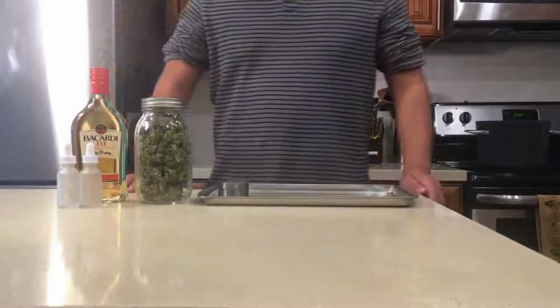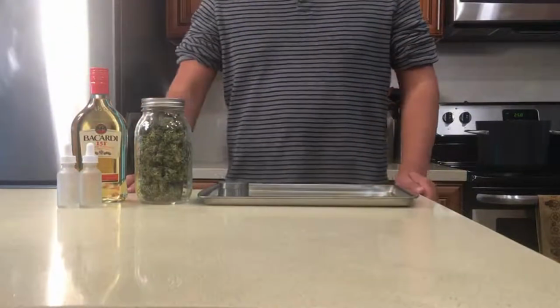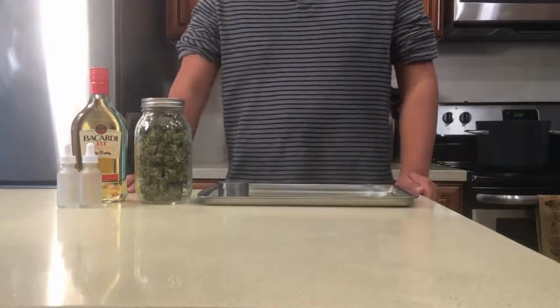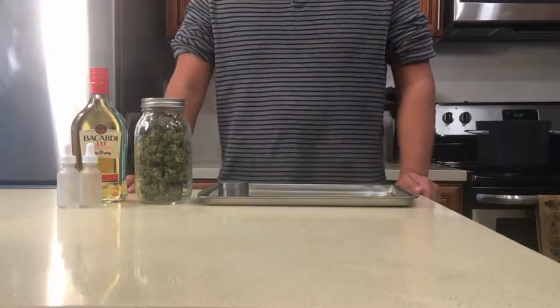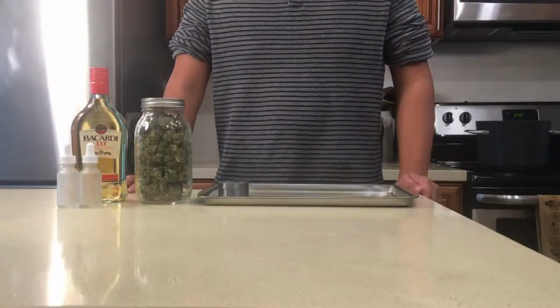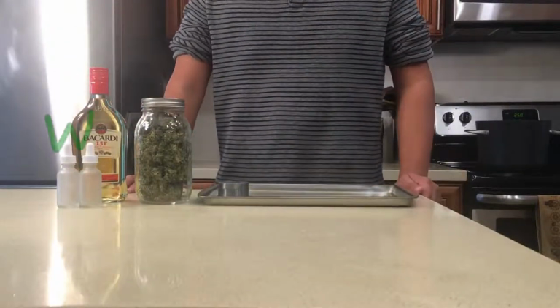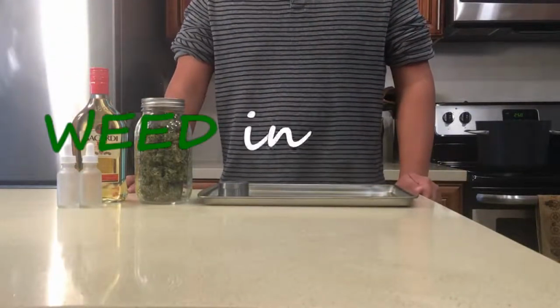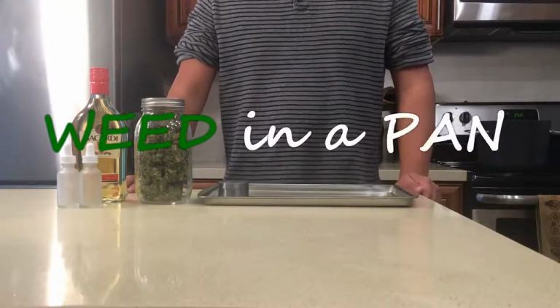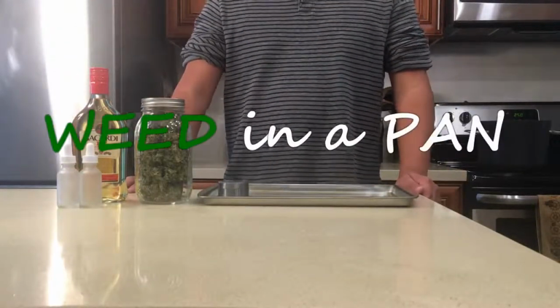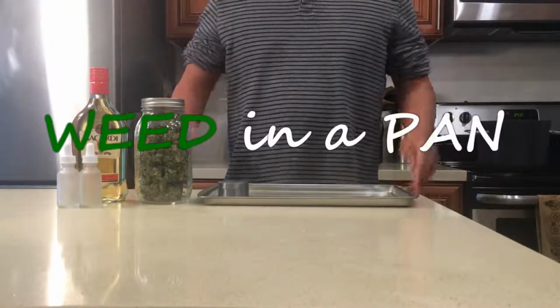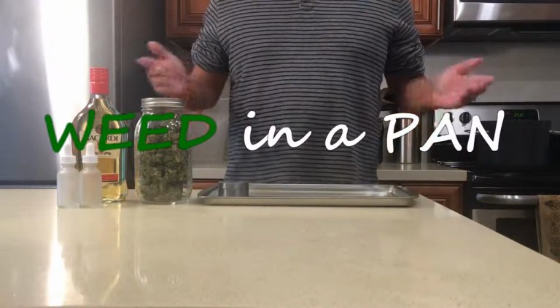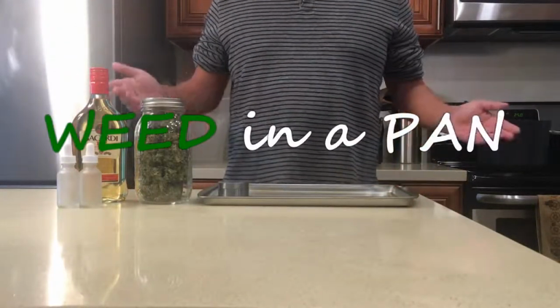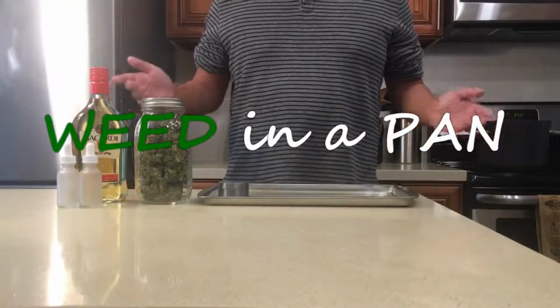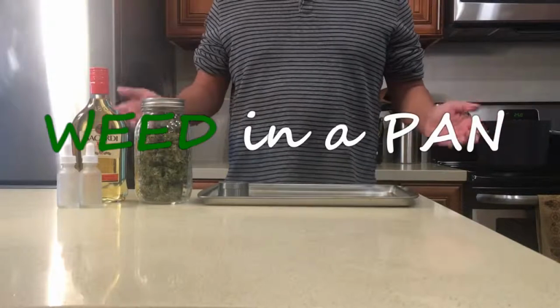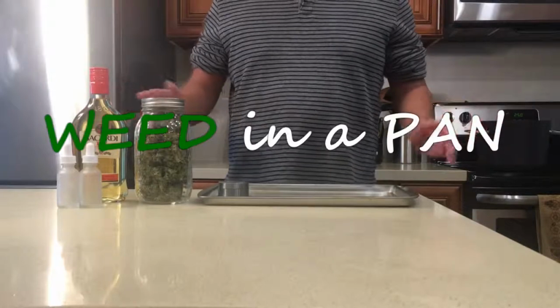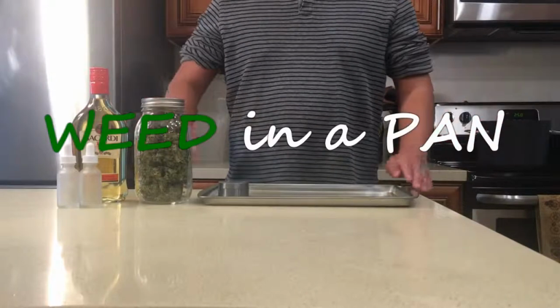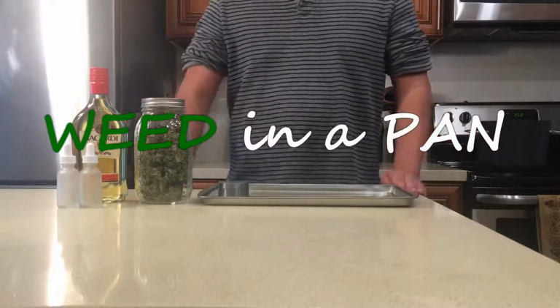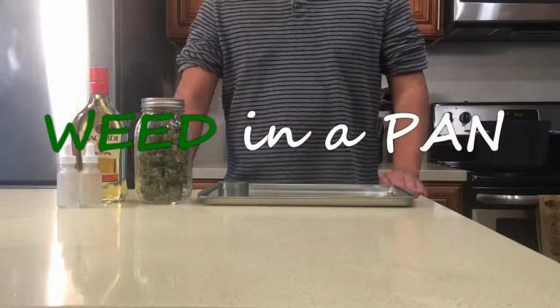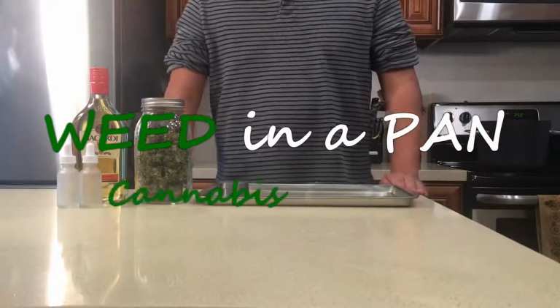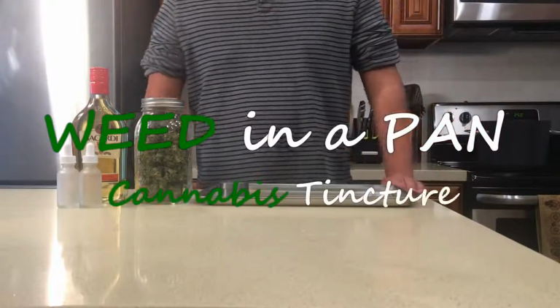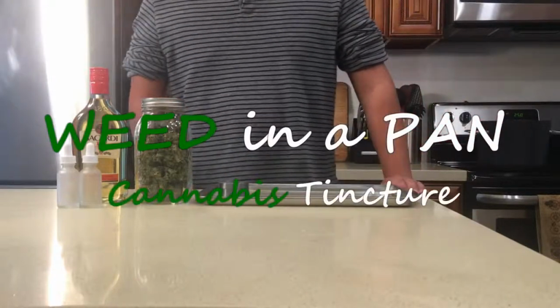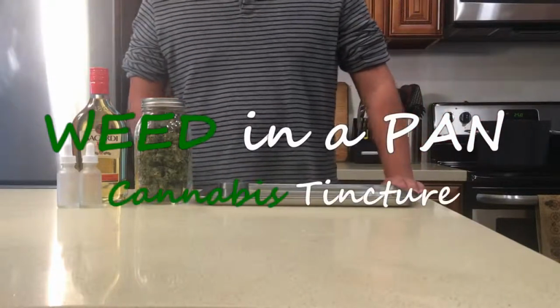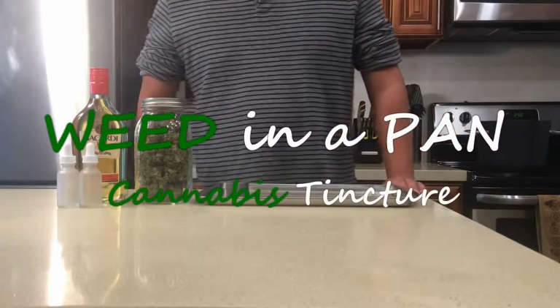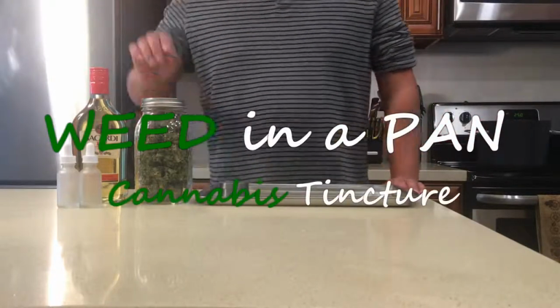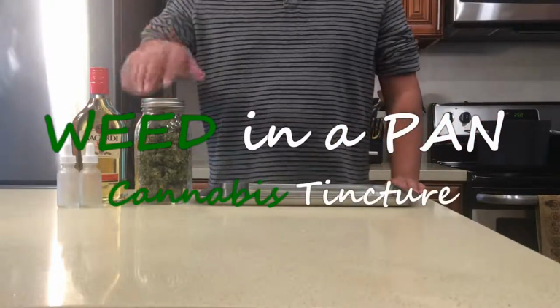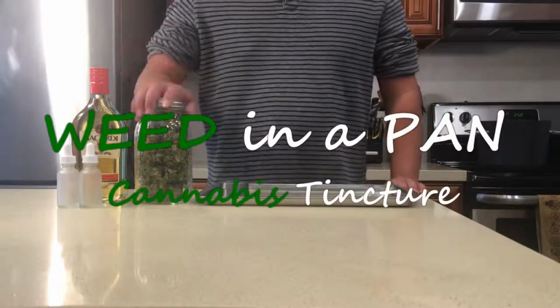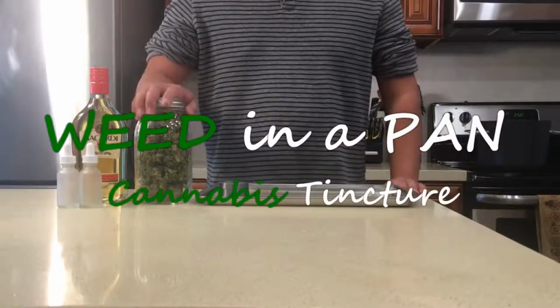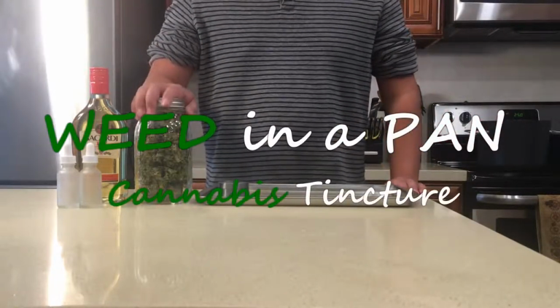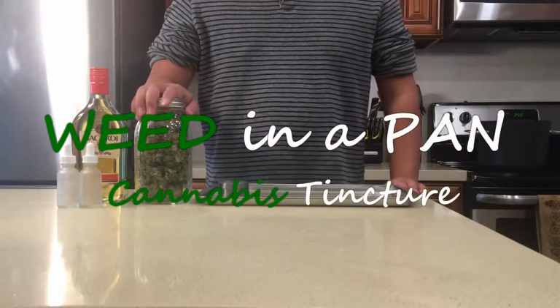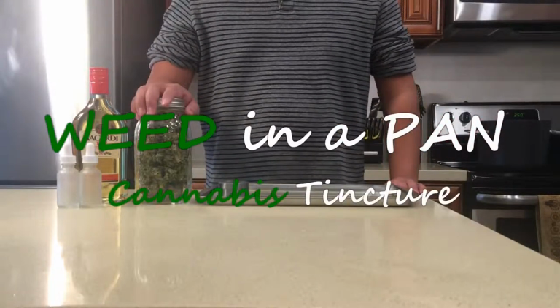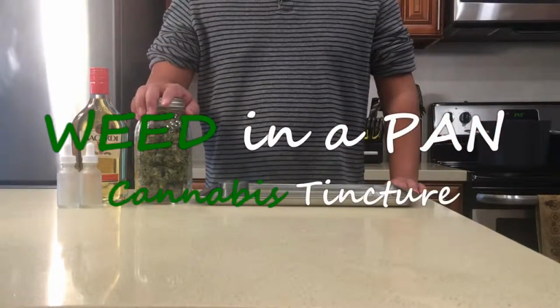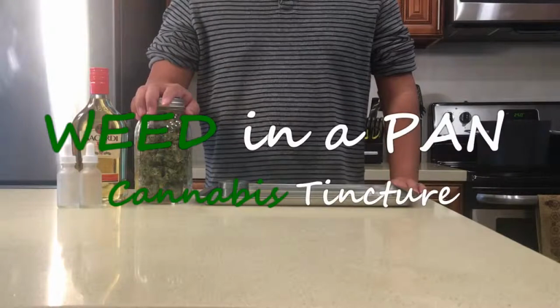Hey everyone and welcome to Weed in a Pan. Today we'll be showing you how to make a cannabis tincture so you can know this too.